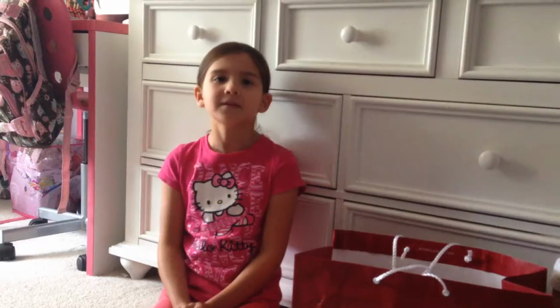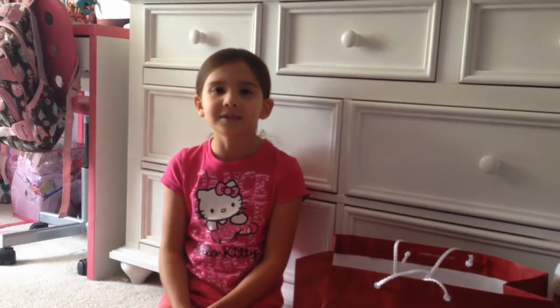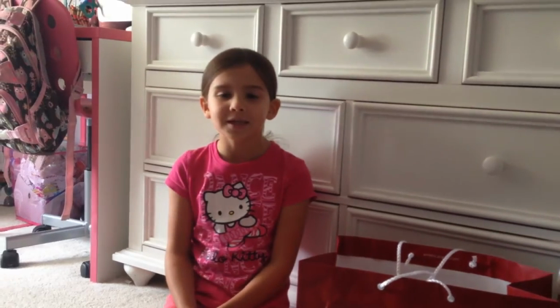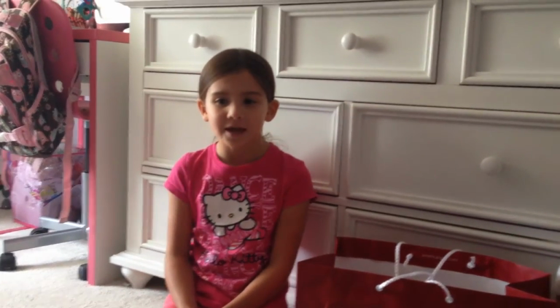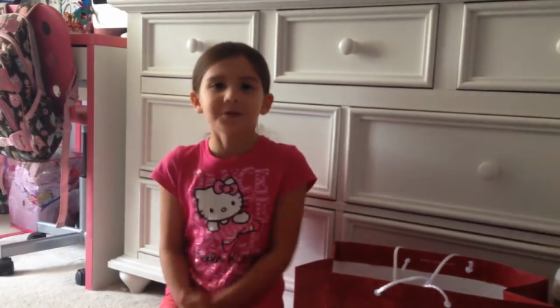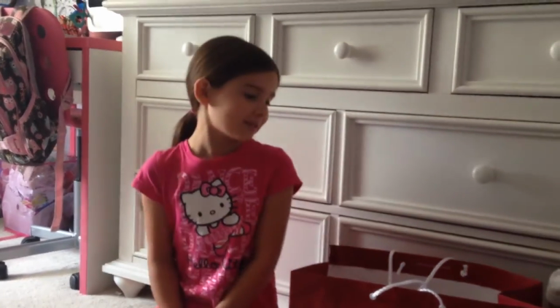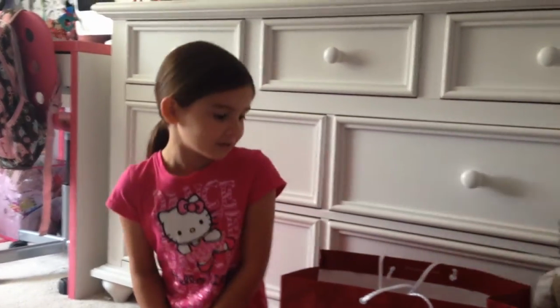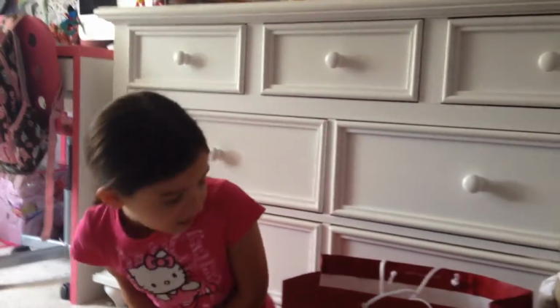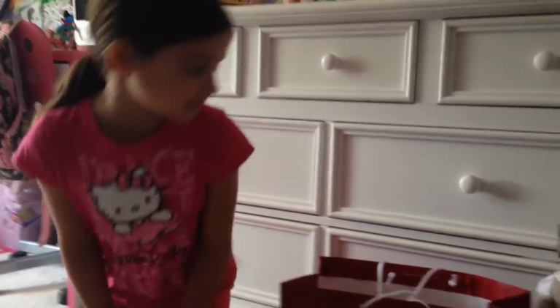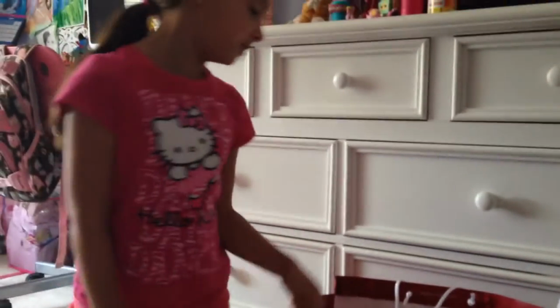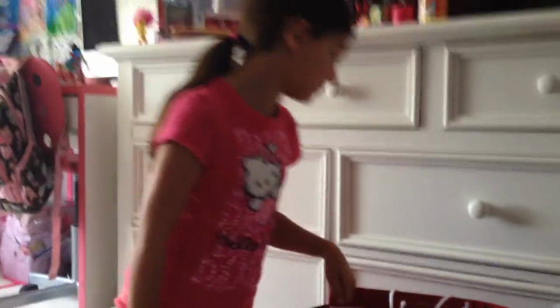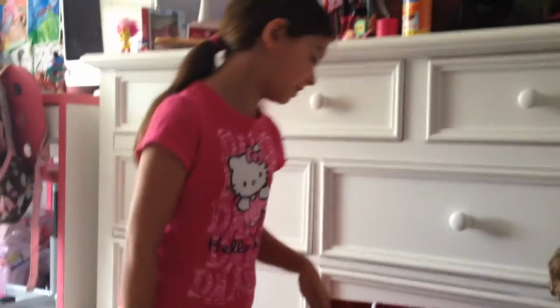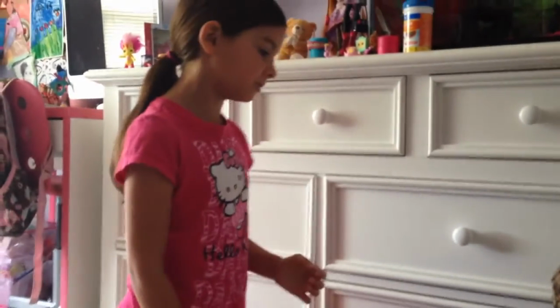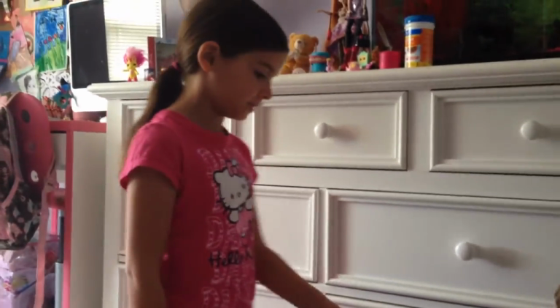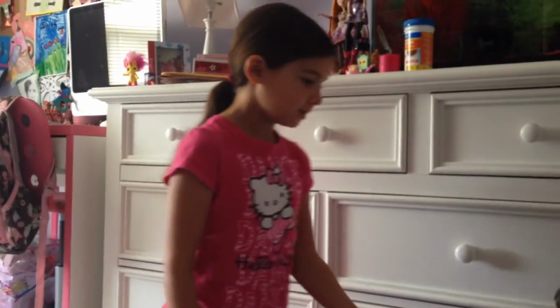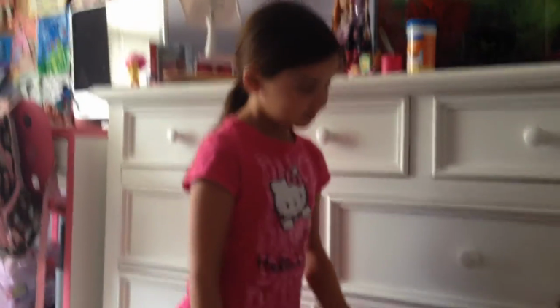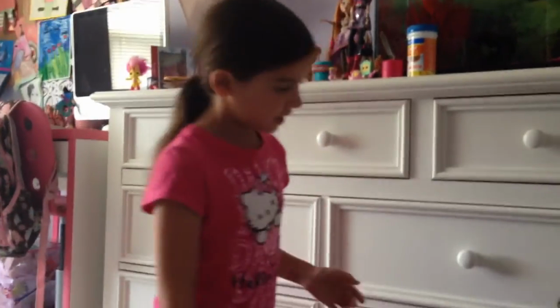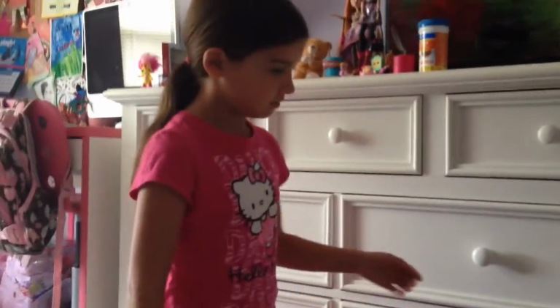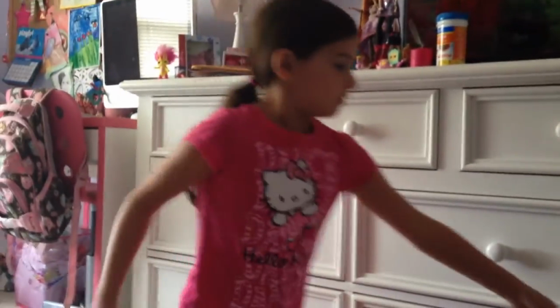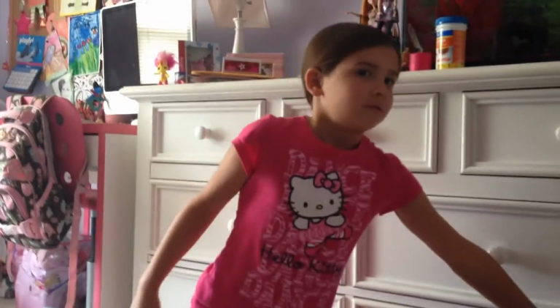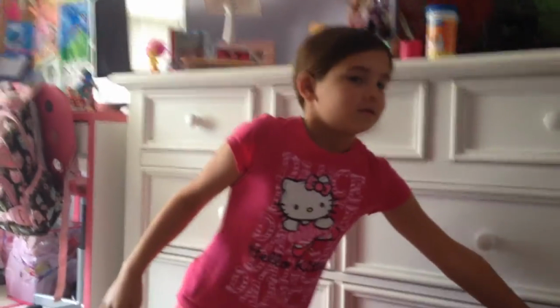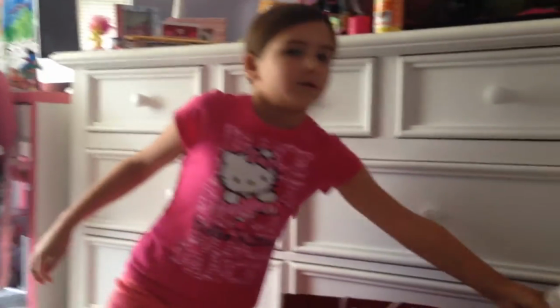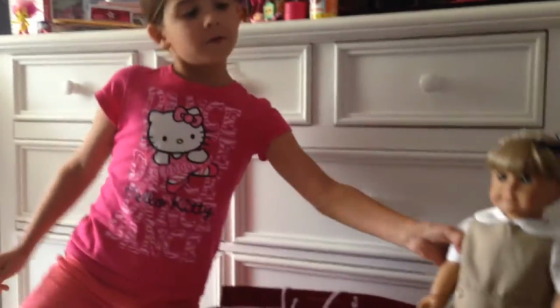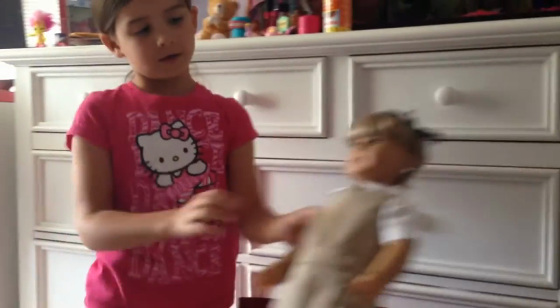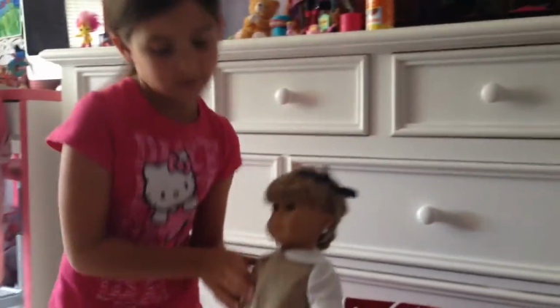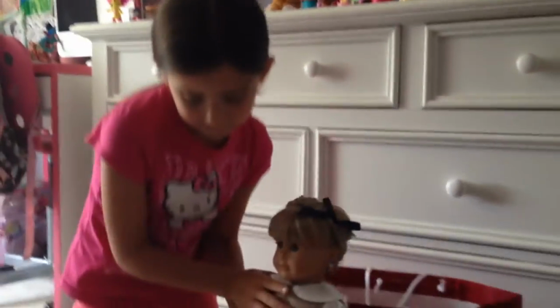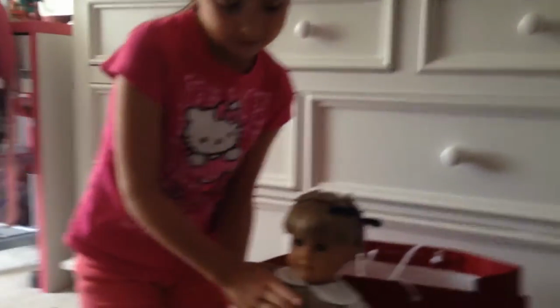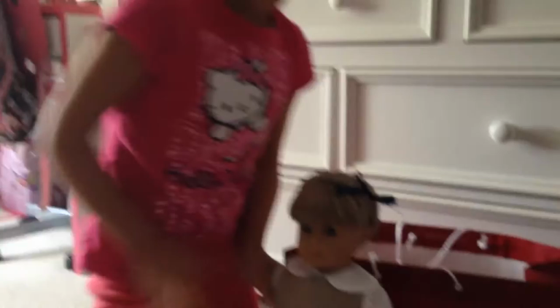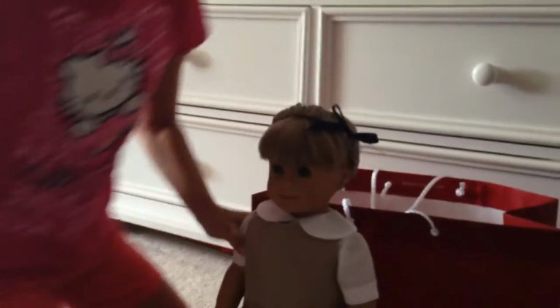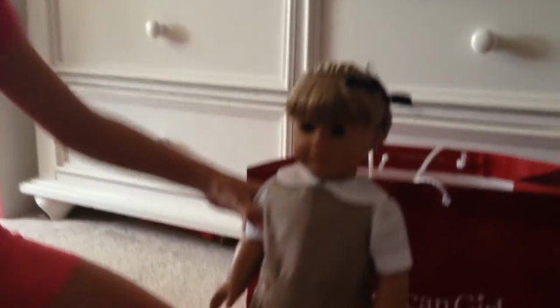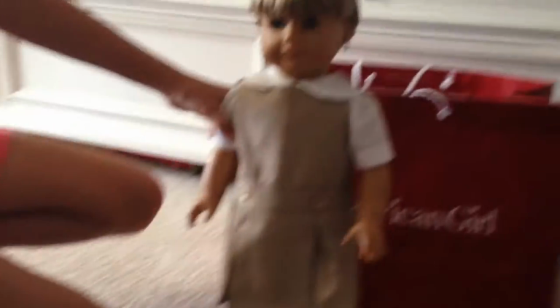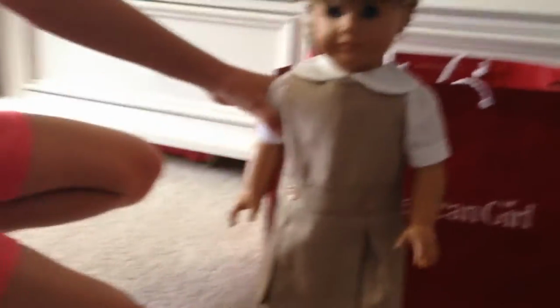Hey everyone, so this is Anna, and today I'm super excited because today I get to review some American Girl Doll stuff. So as you see over here, Kirsten is all ready for school.